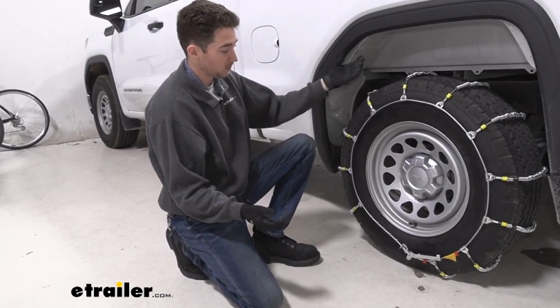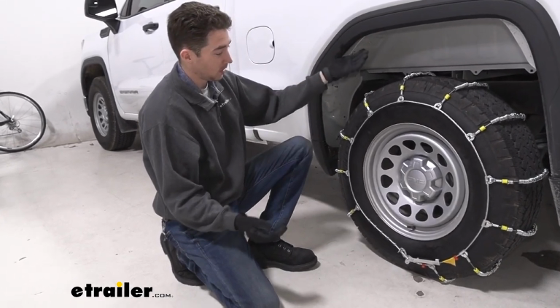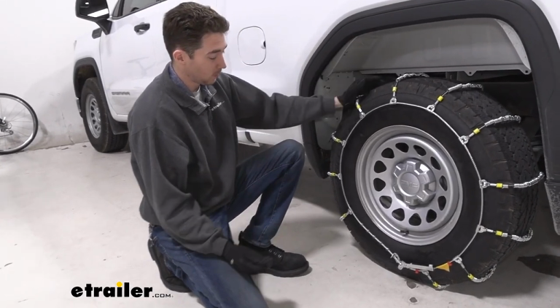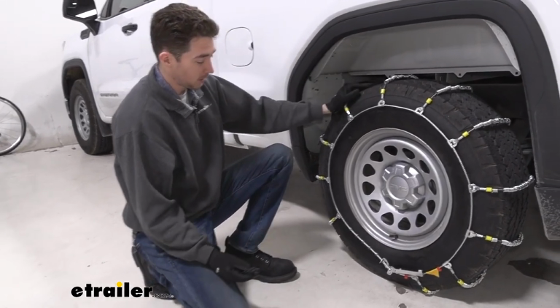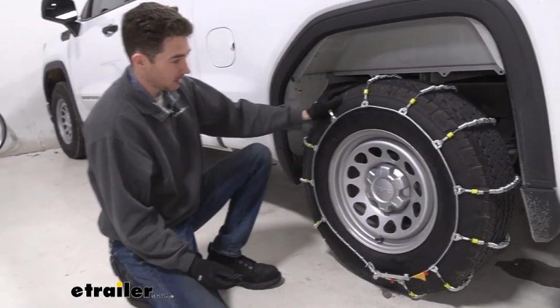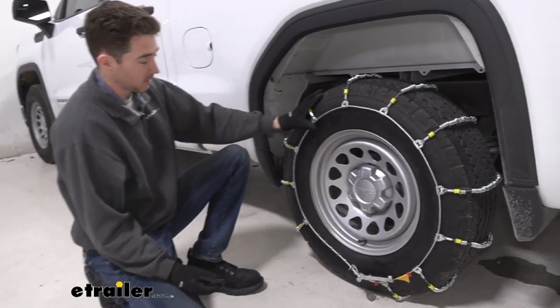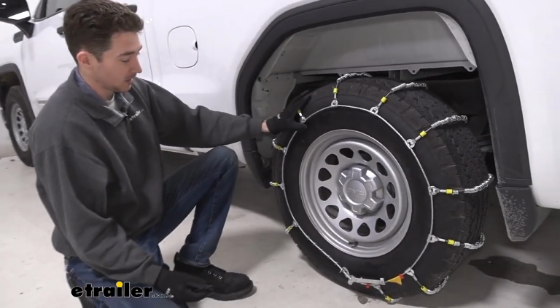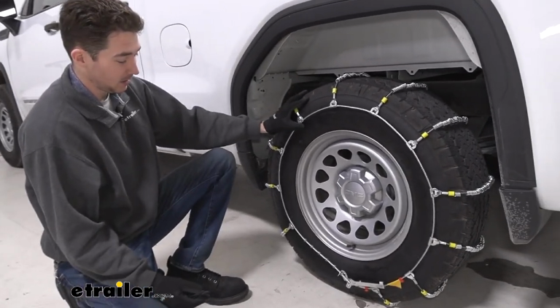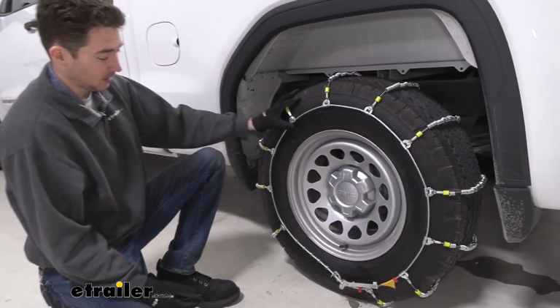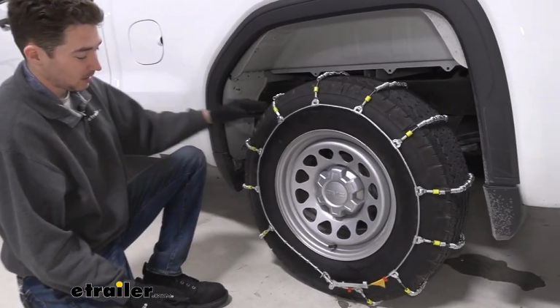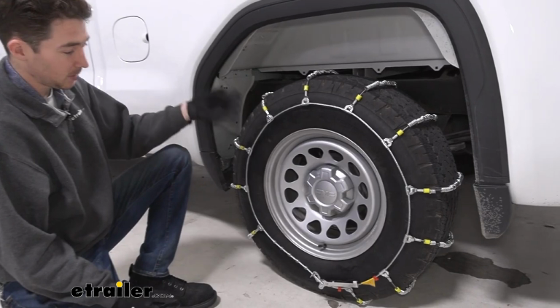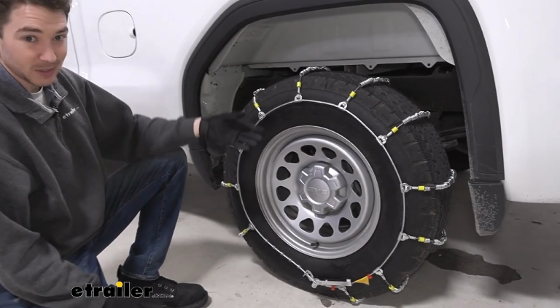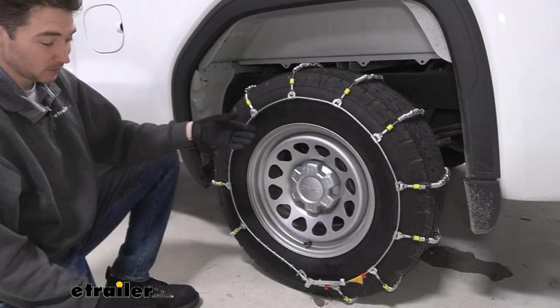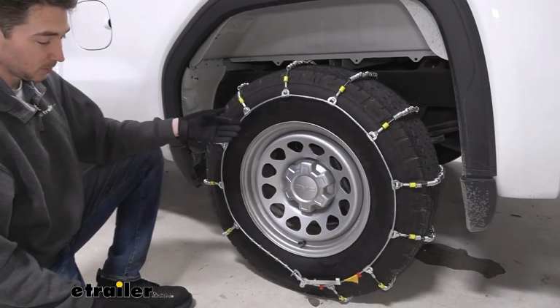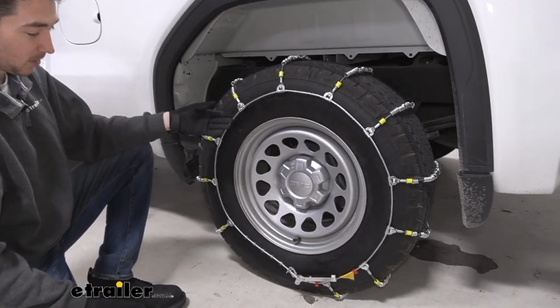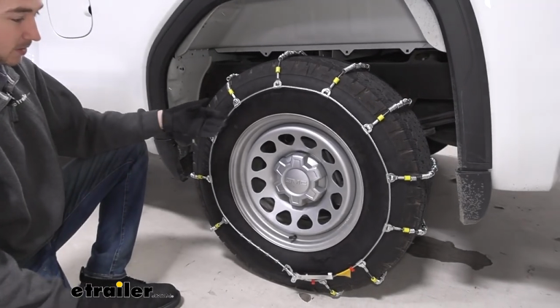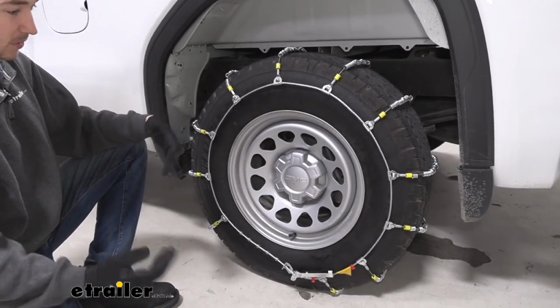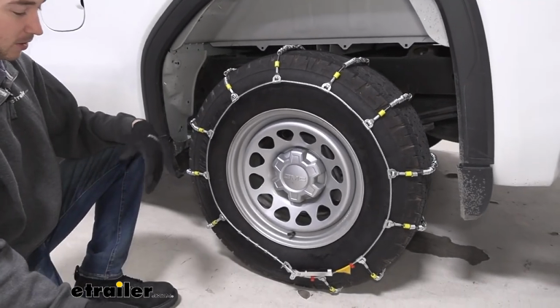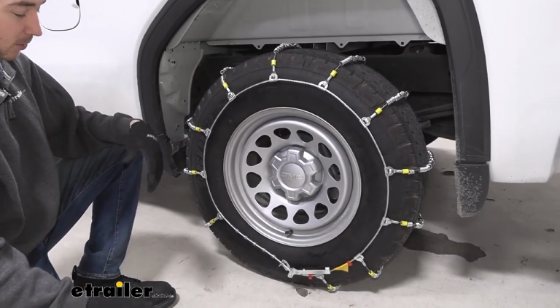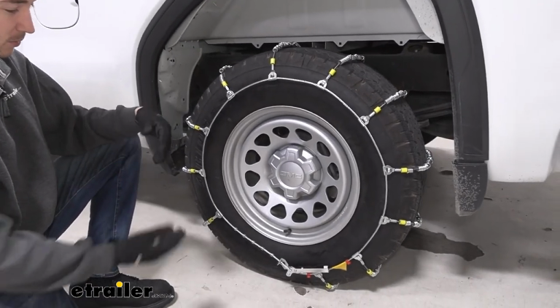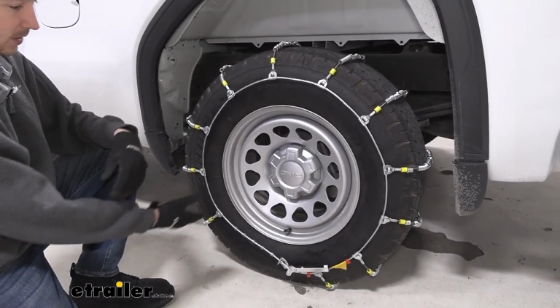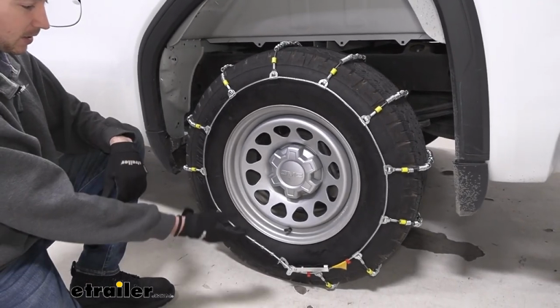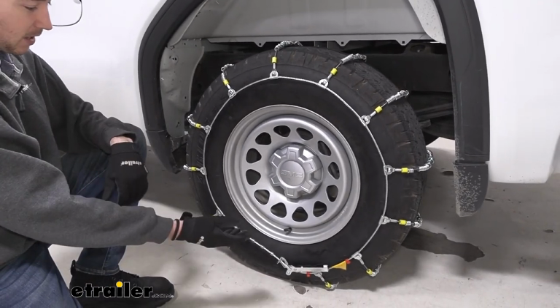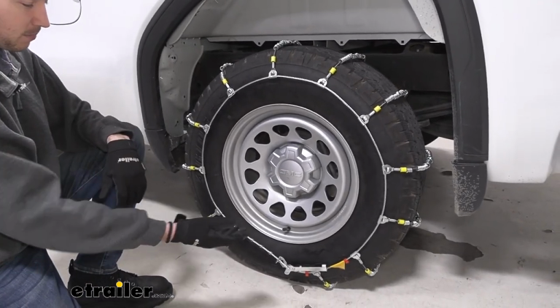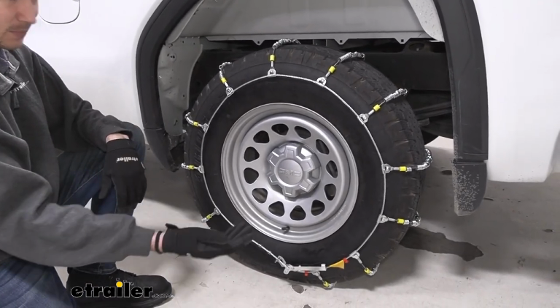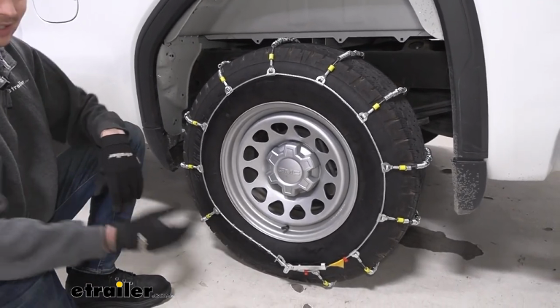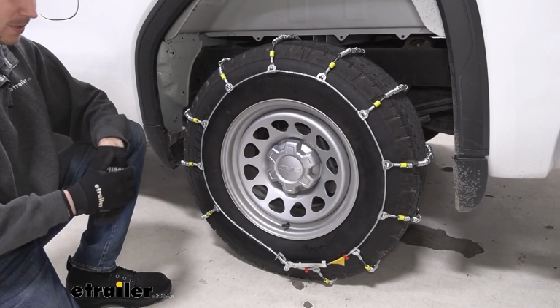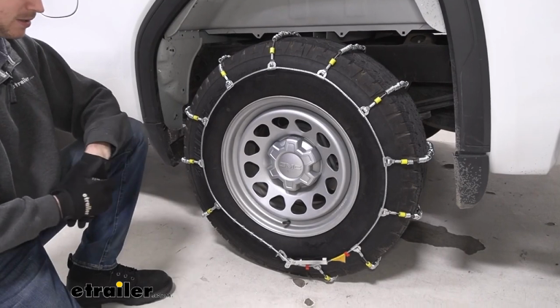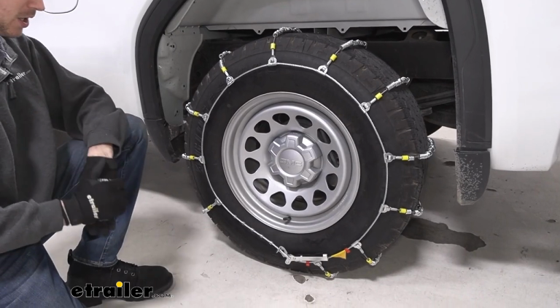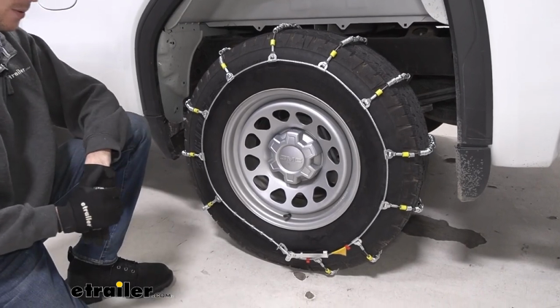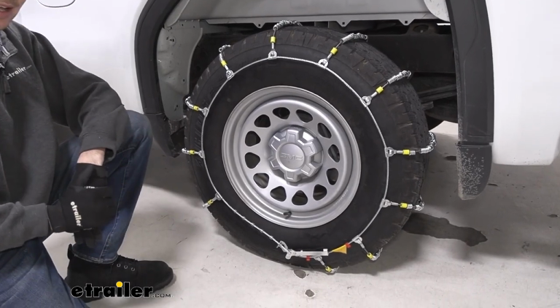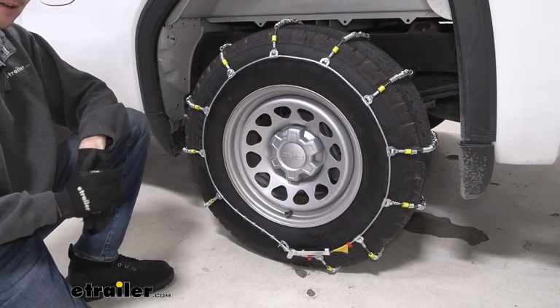Overall, with any type of chains like these, it's going to be a little bit difficult to install, especially if you're out on the road, because you will have to get behind the tire. But it's not too bad — you can check out how we did that now.